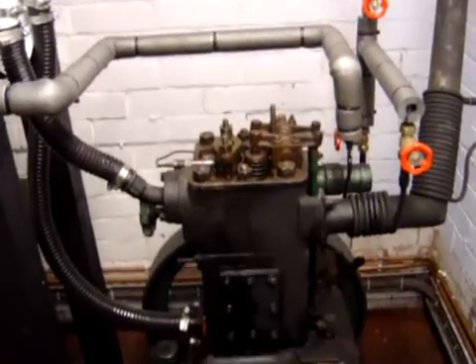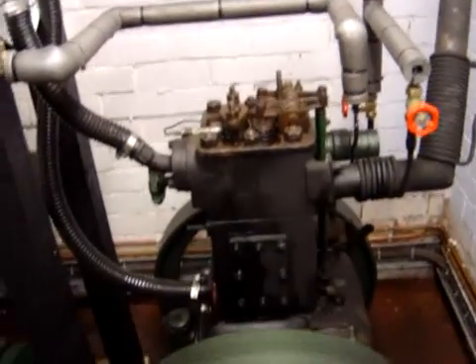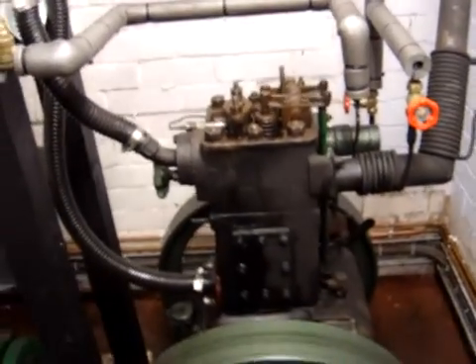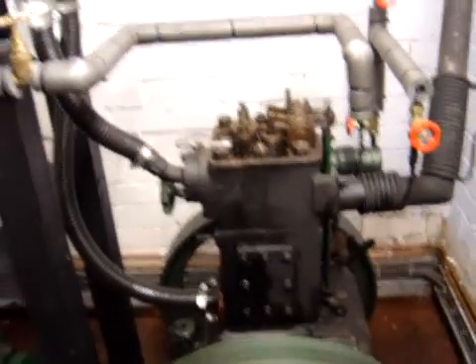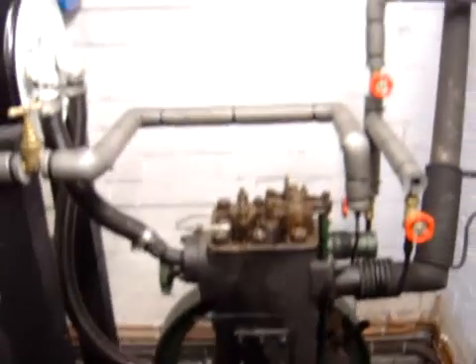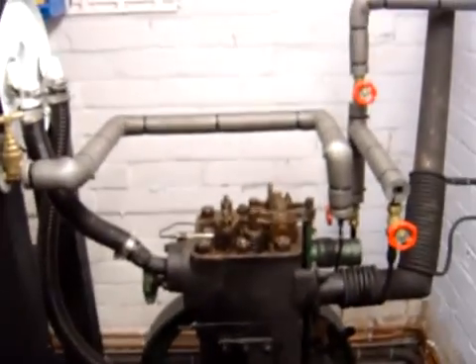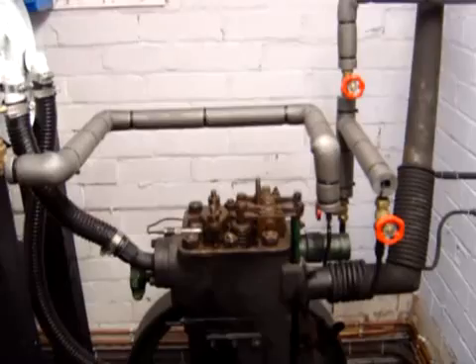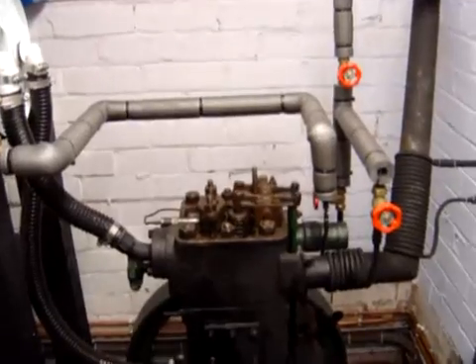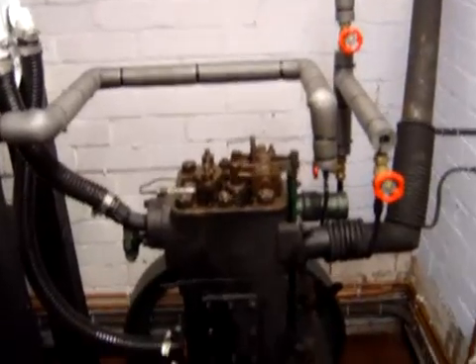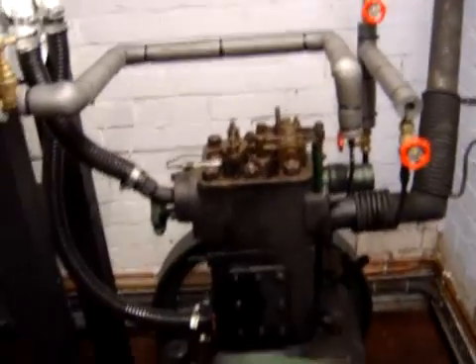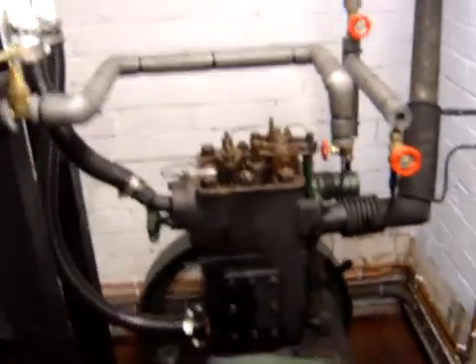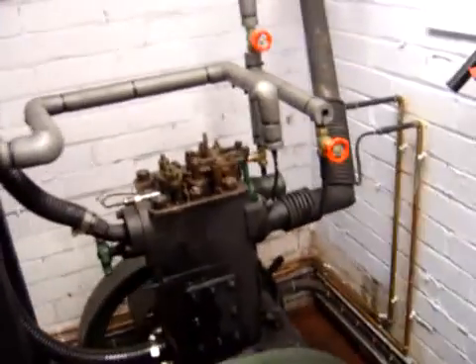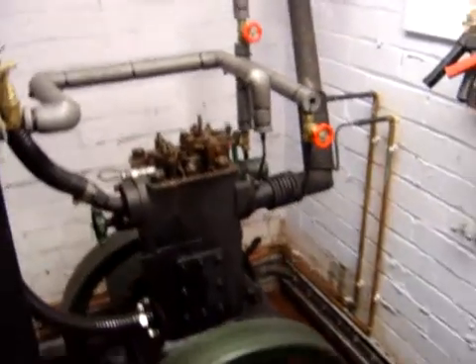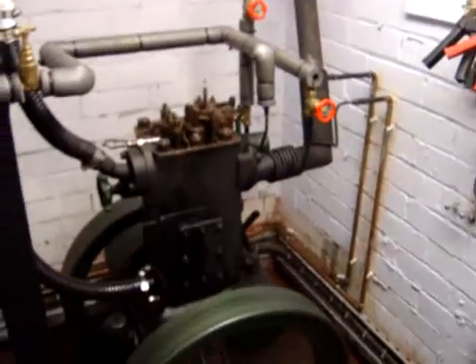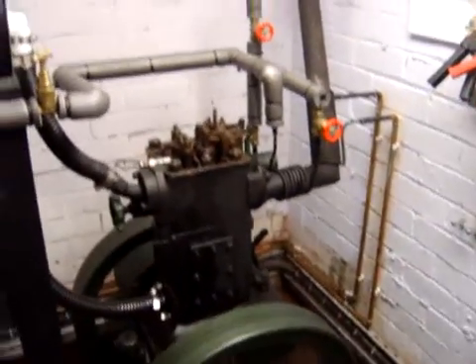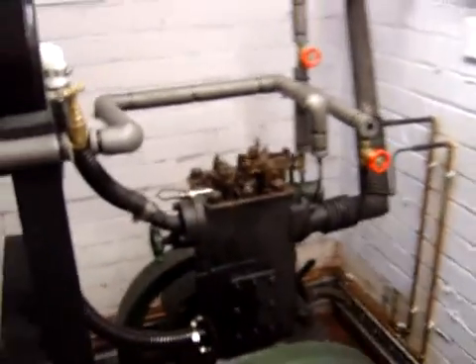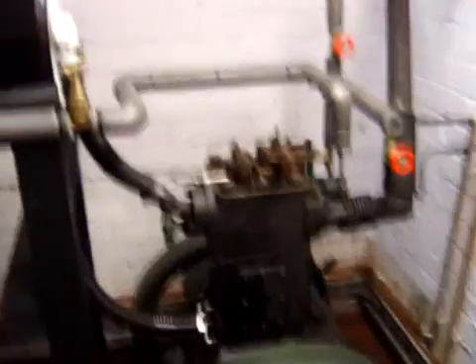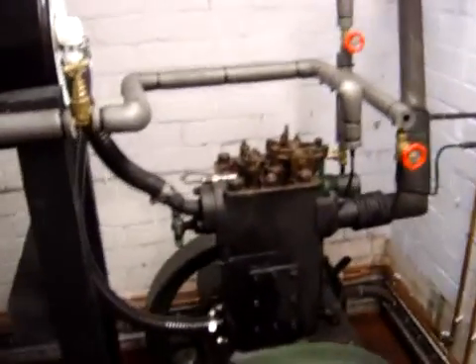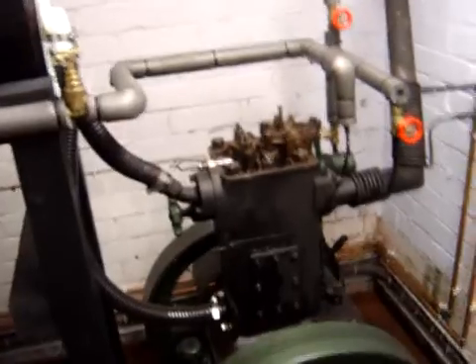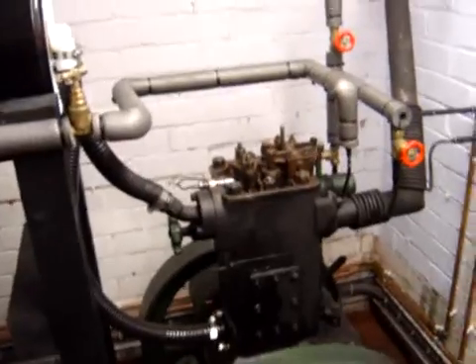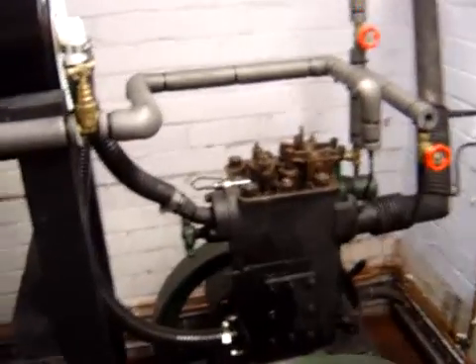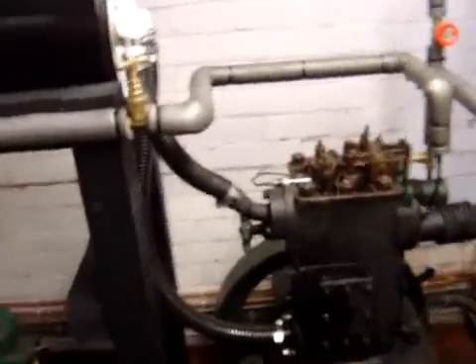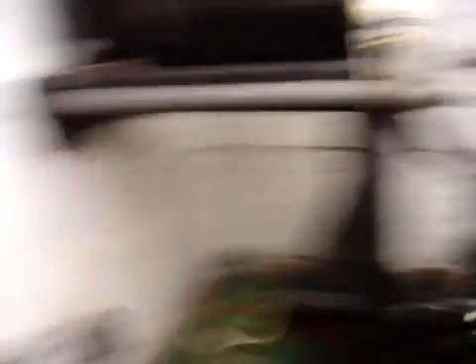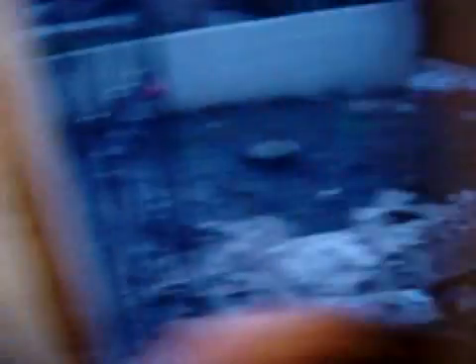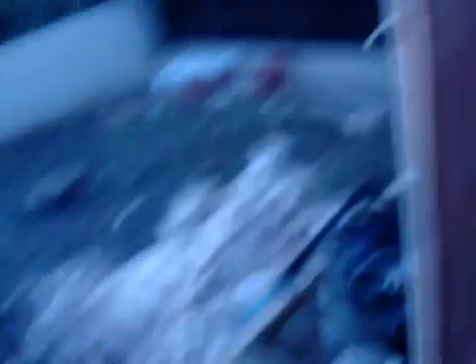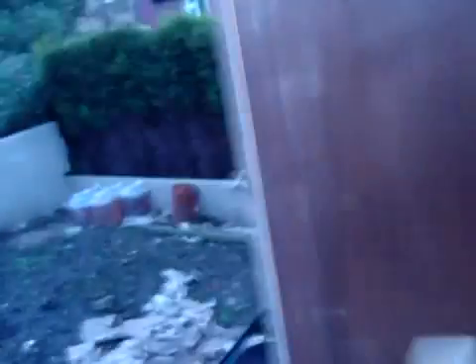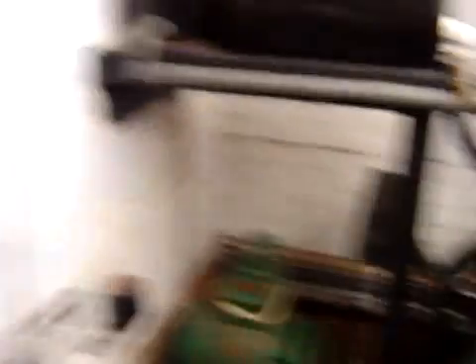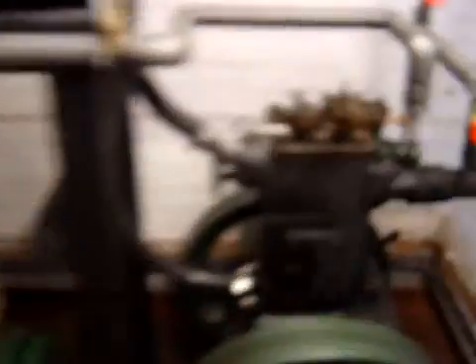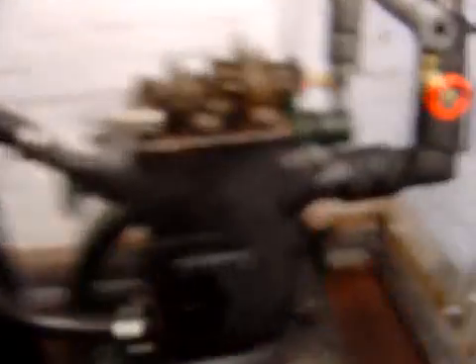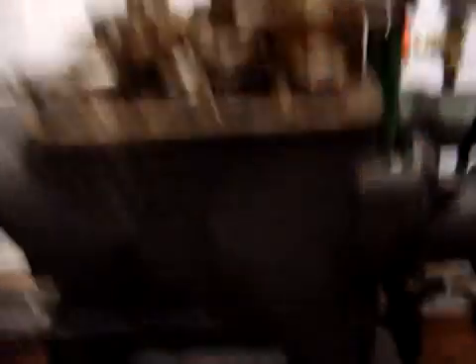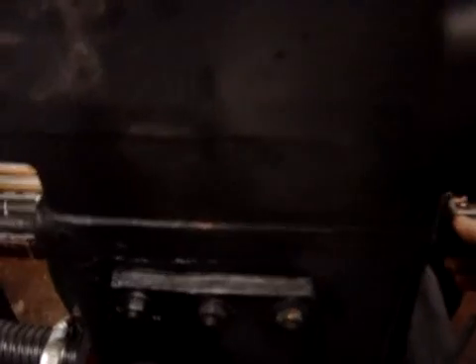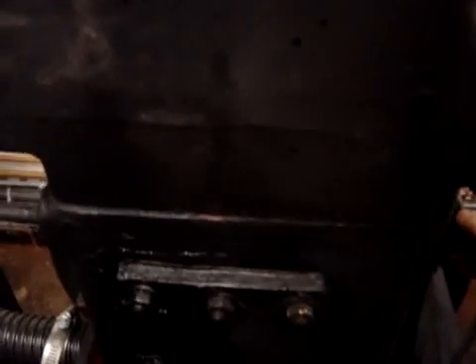All right, it's time to put the generator in now. We're going to have a quick look outside.